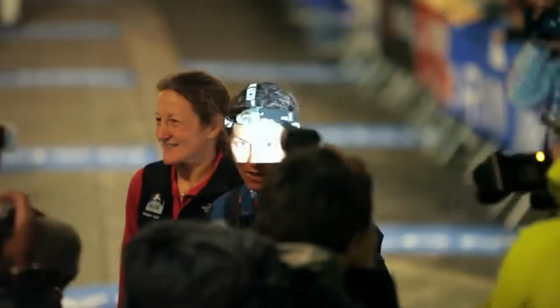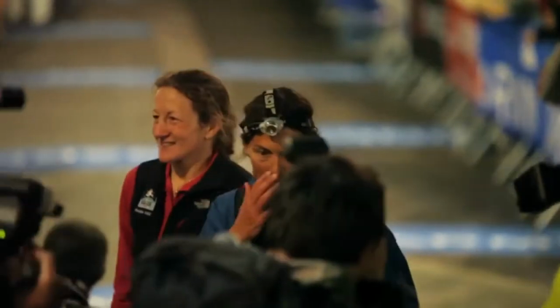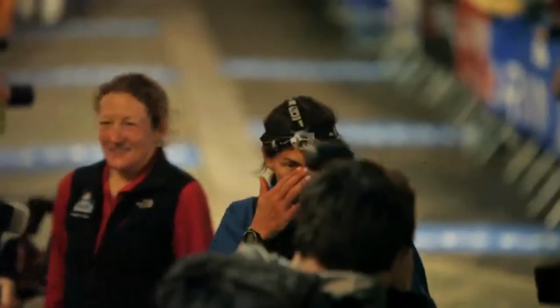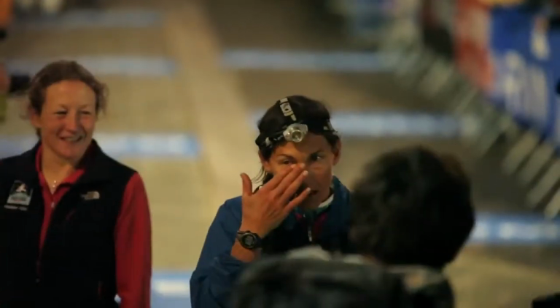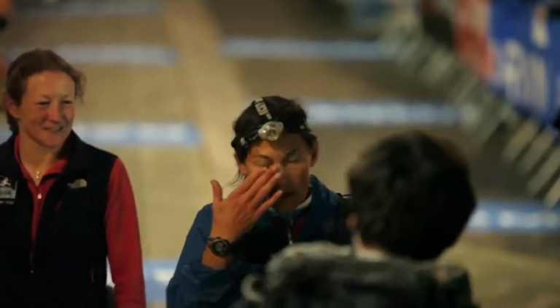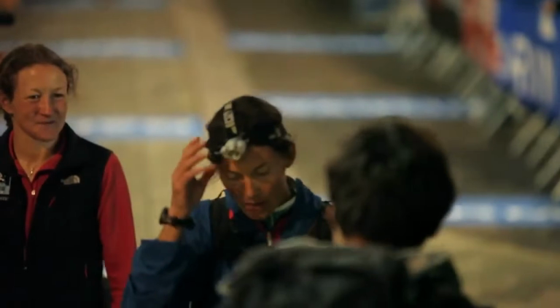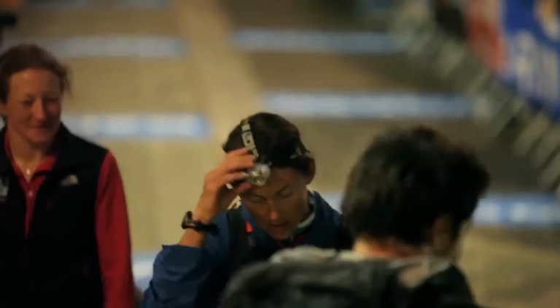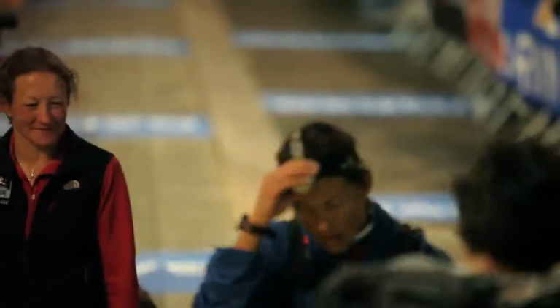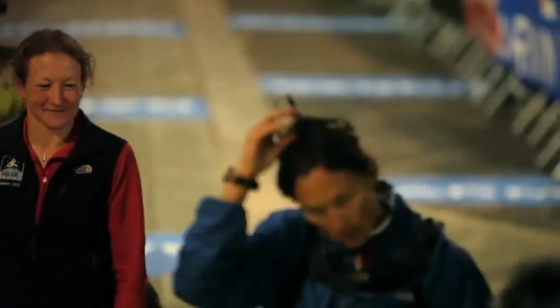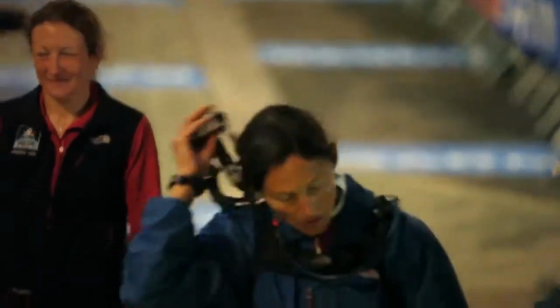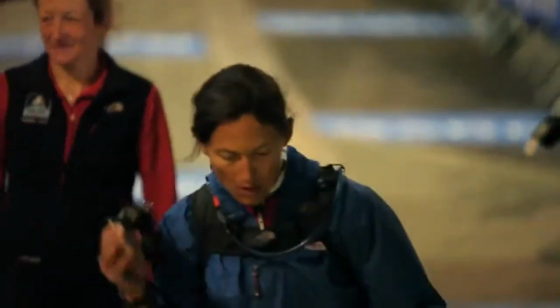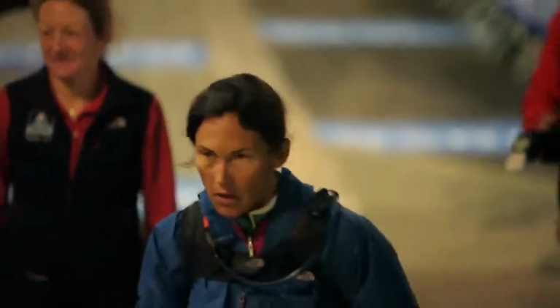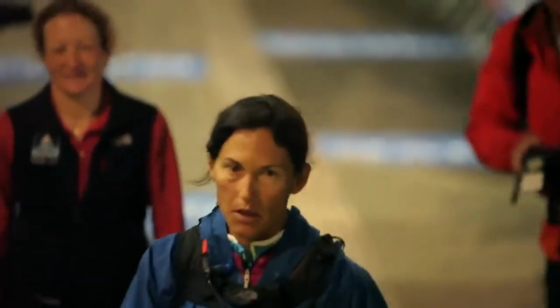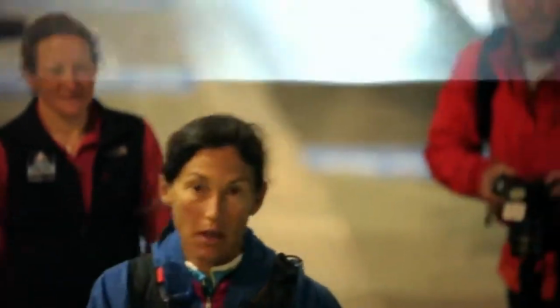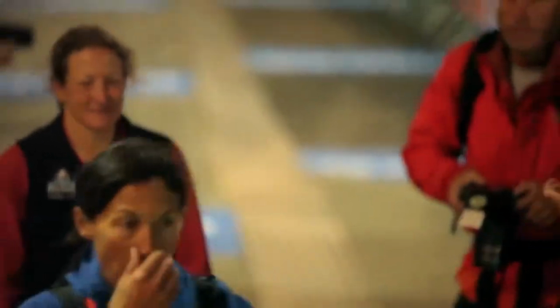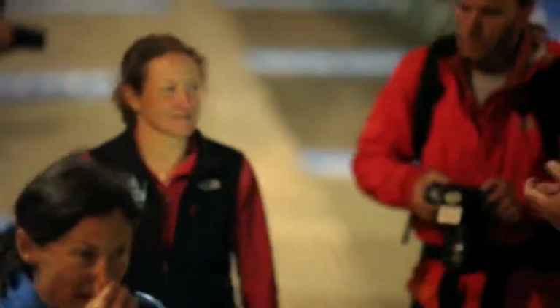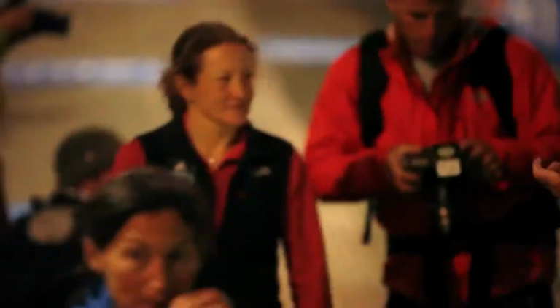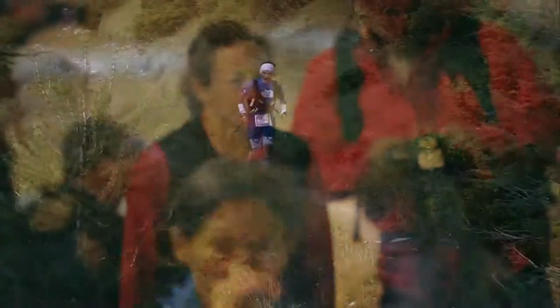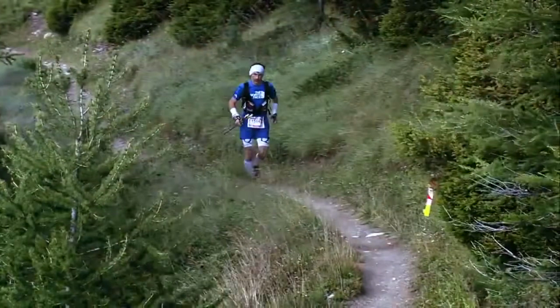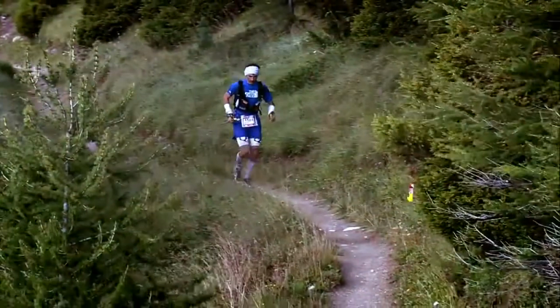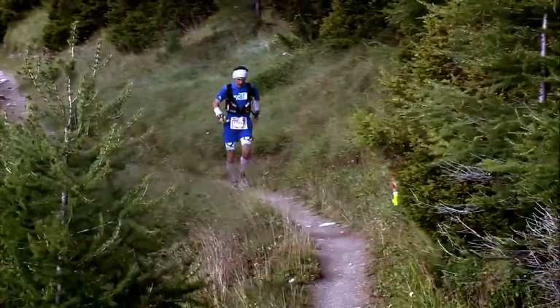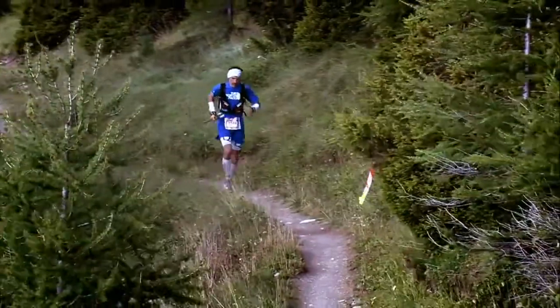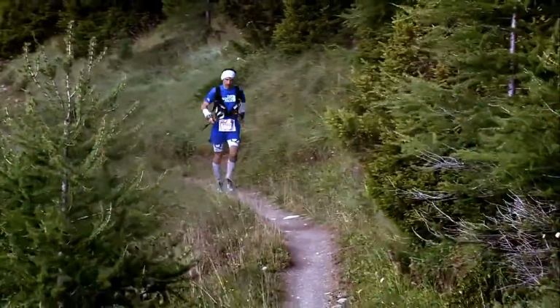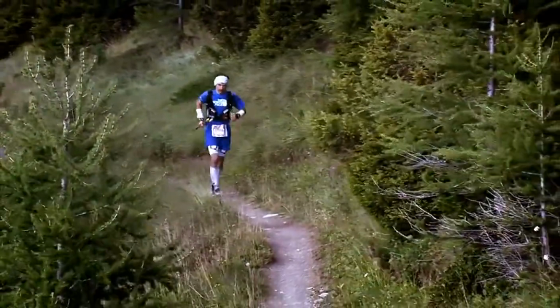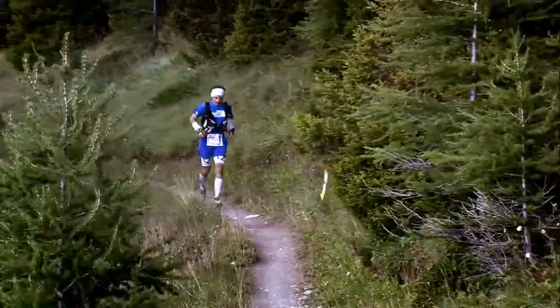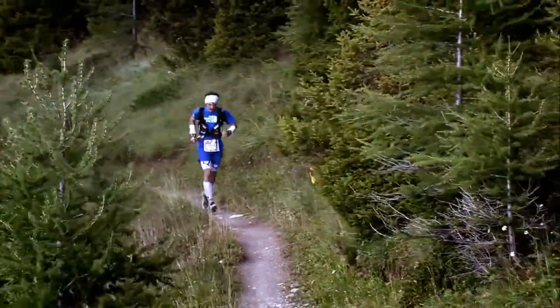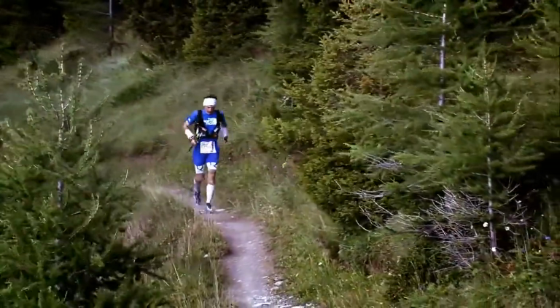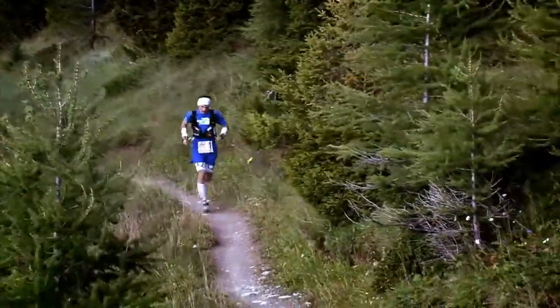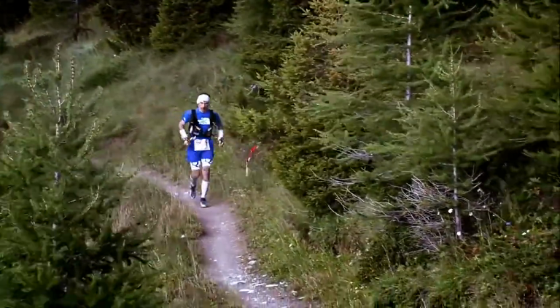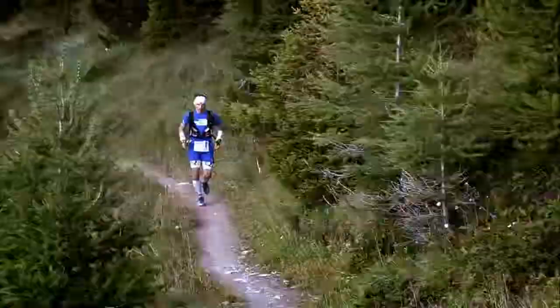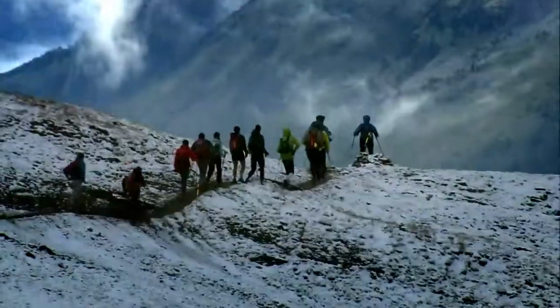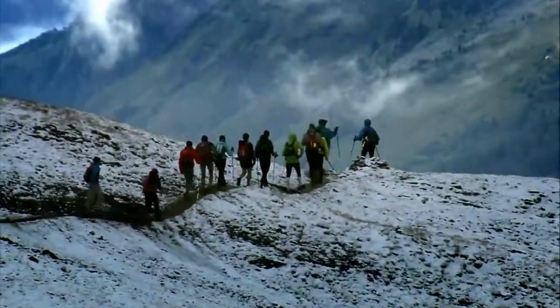One of the biggest challenges of running these endurance races is really being able to regulate your body temperature, because on the climbs you're really heating up, but then on the descents you're cooling off.